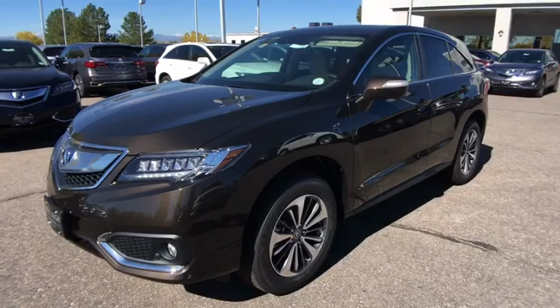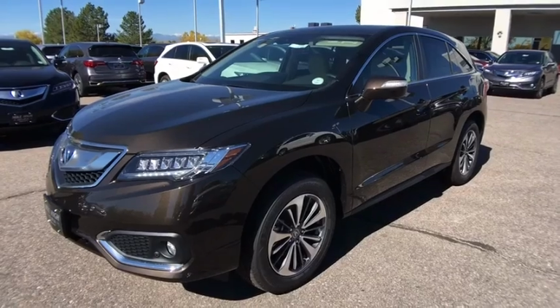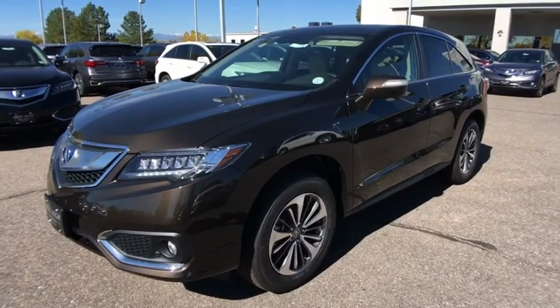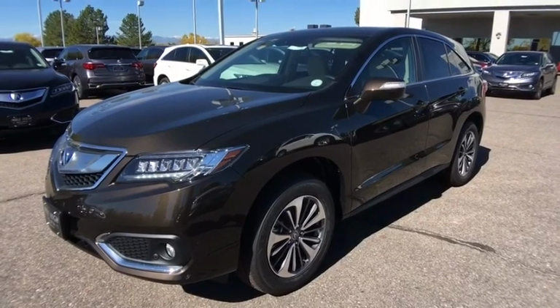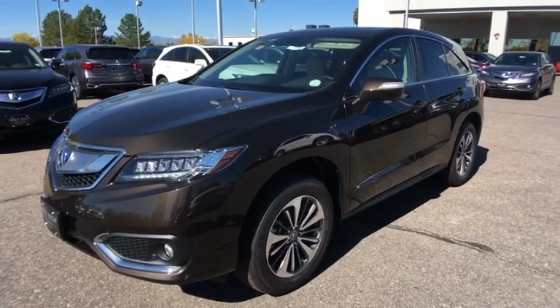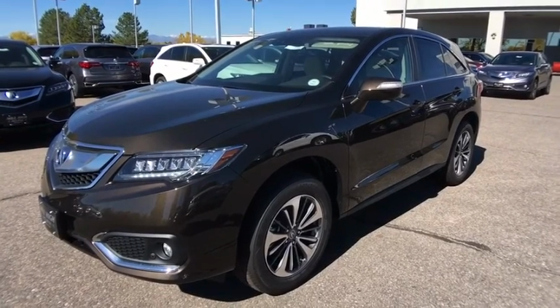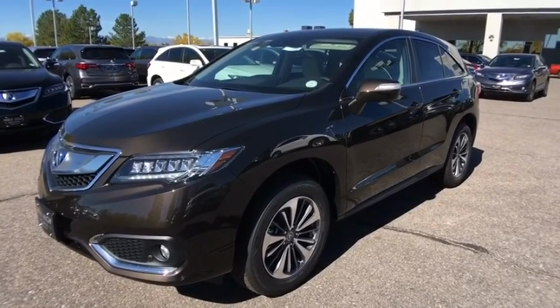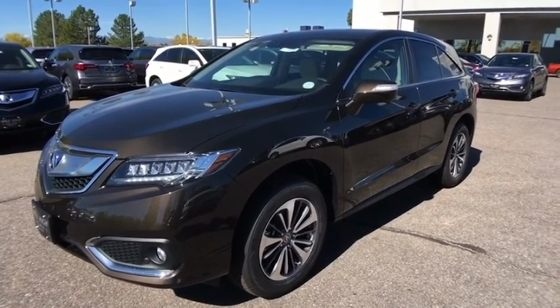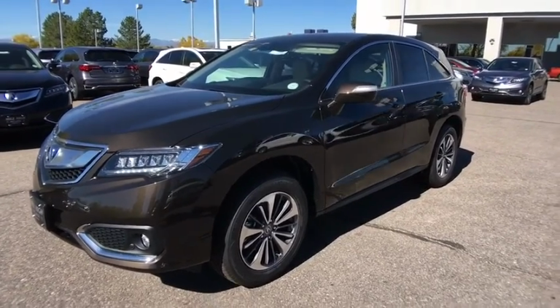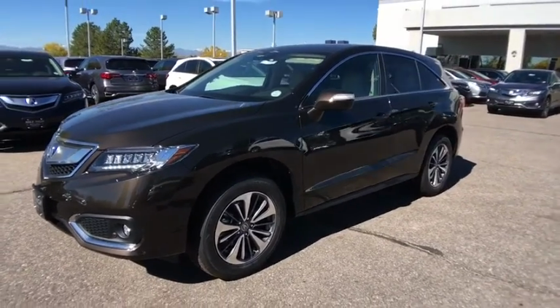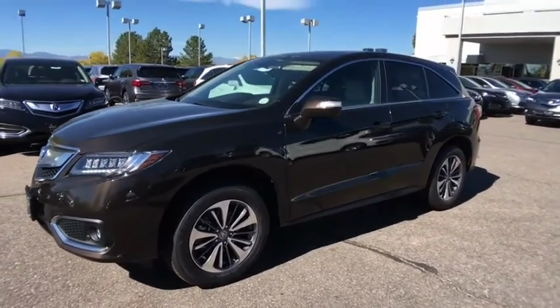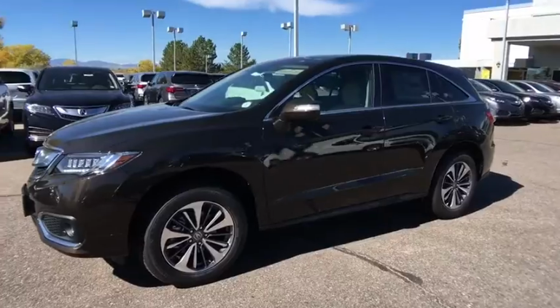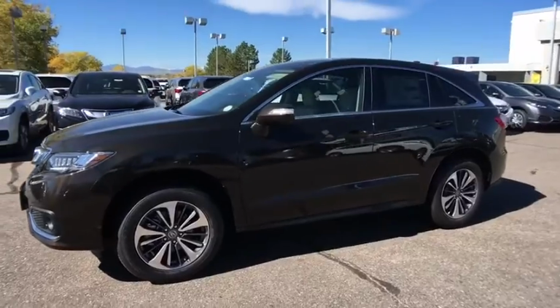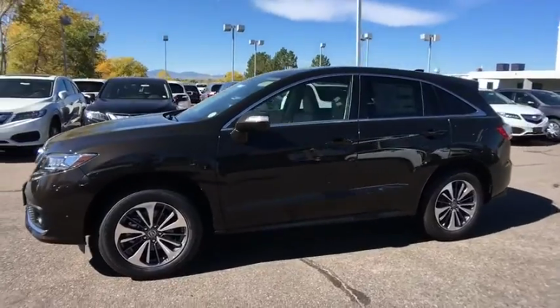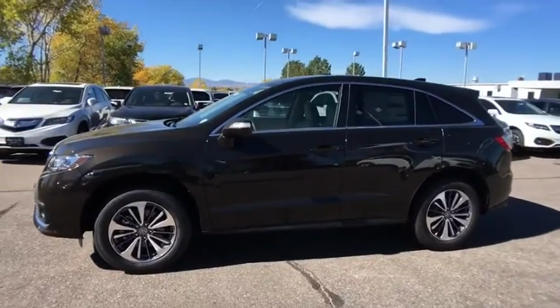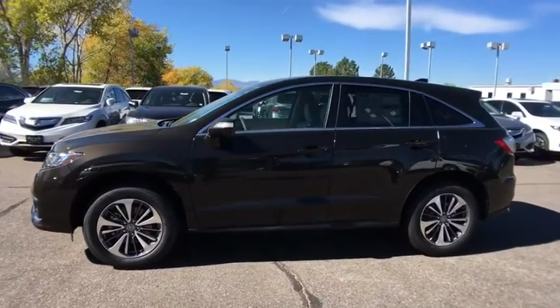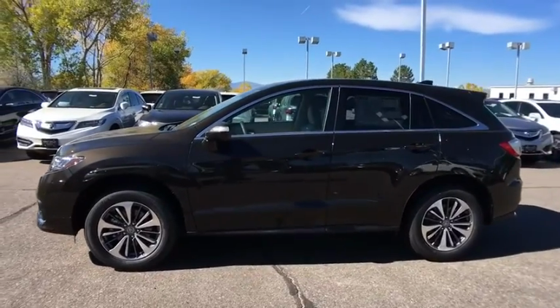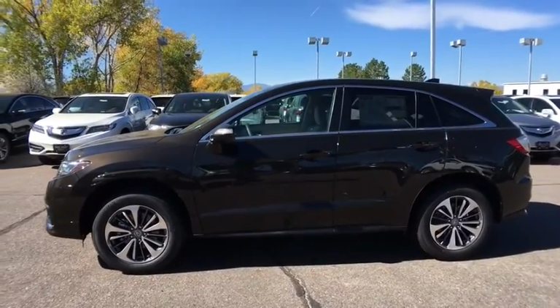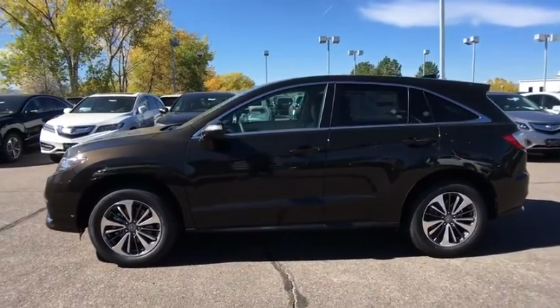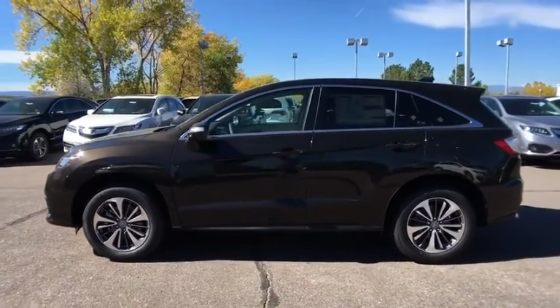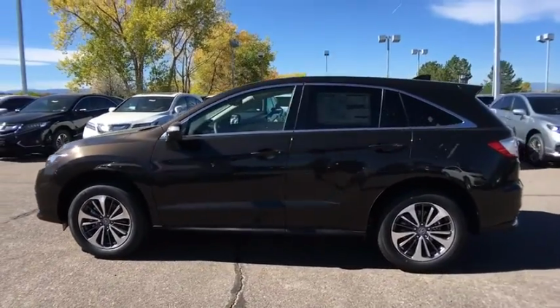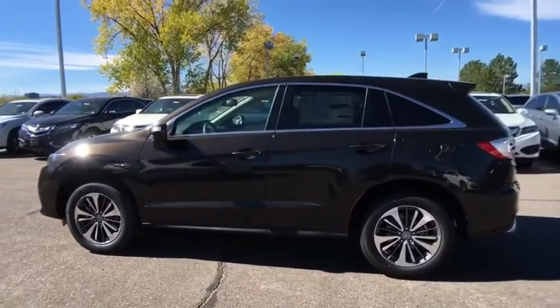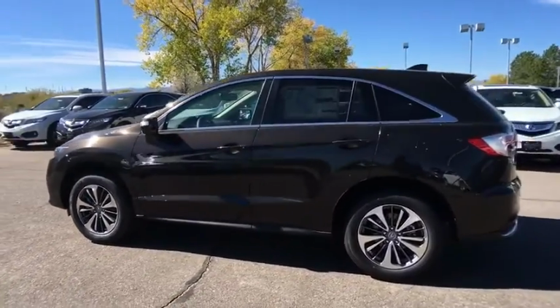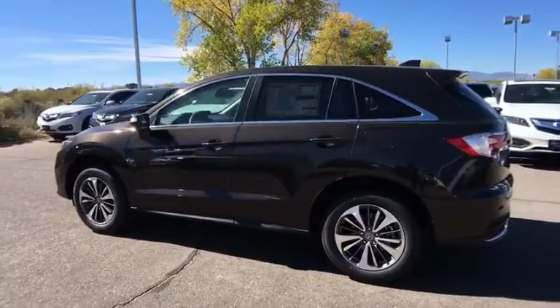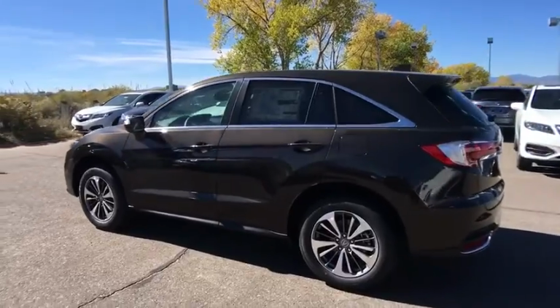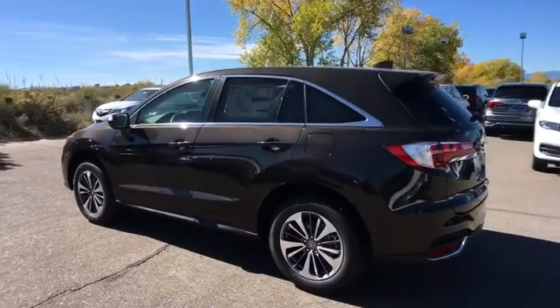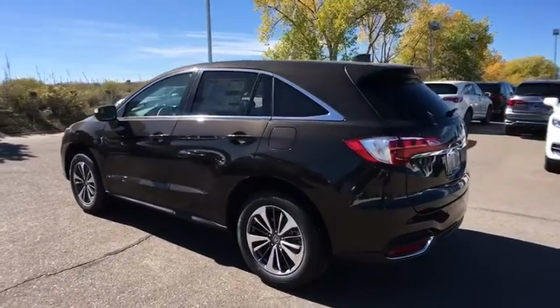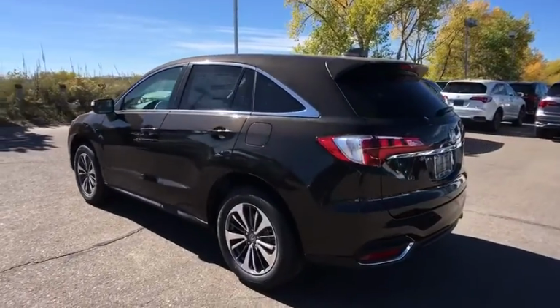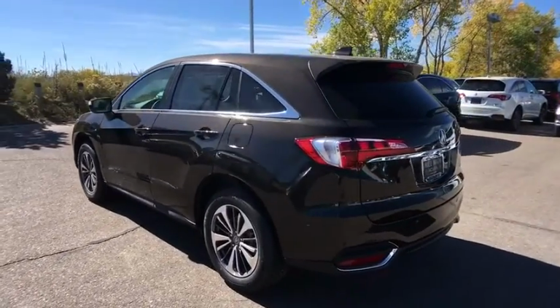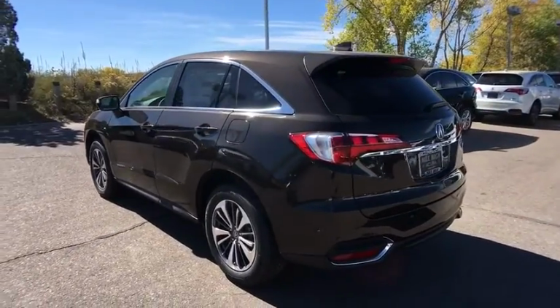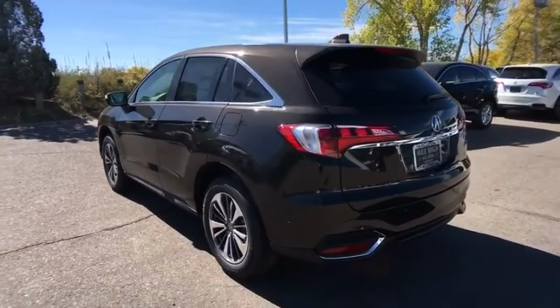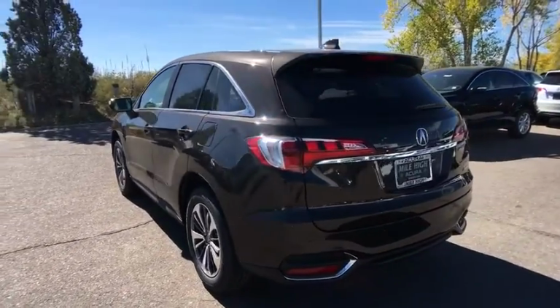The 2018 RDX. Viewed as Acura's answer to BMW's sporty X3, the RDX offers a stylish interior, plenty of sport, and a nice amount of utility. Here are some of this vehicle's great options.